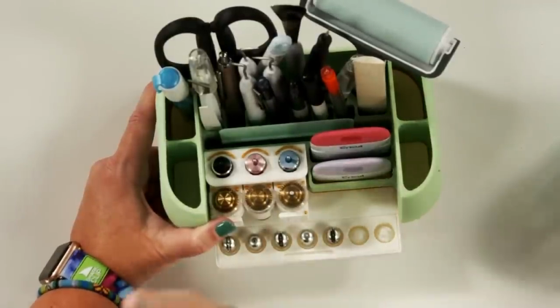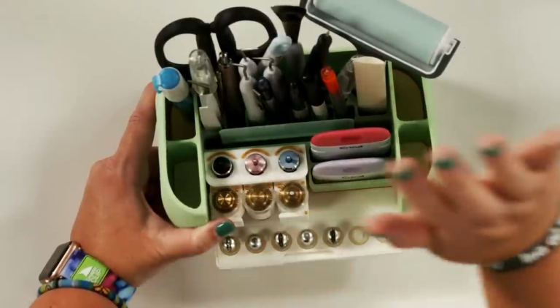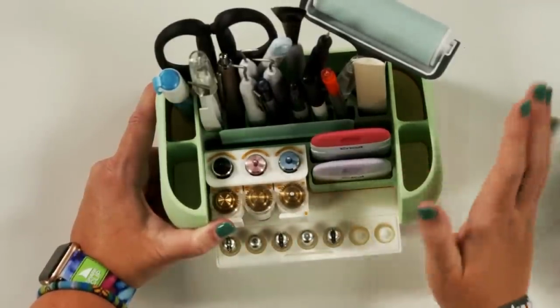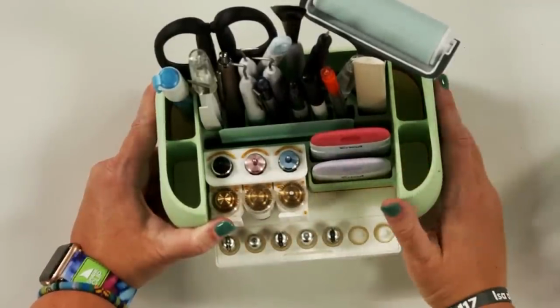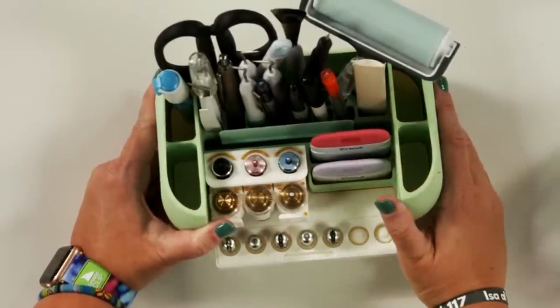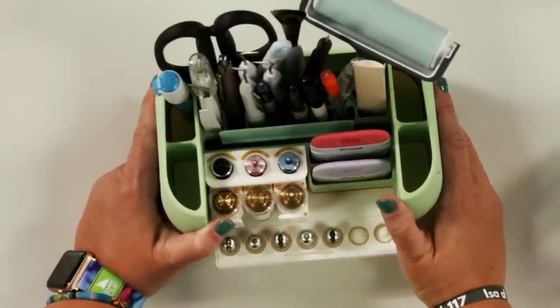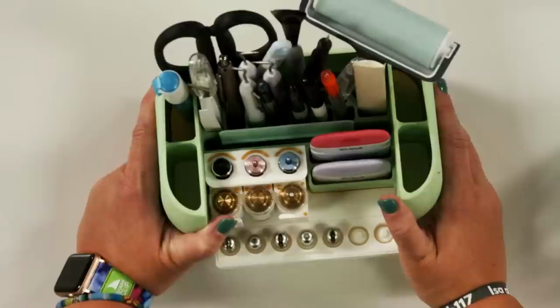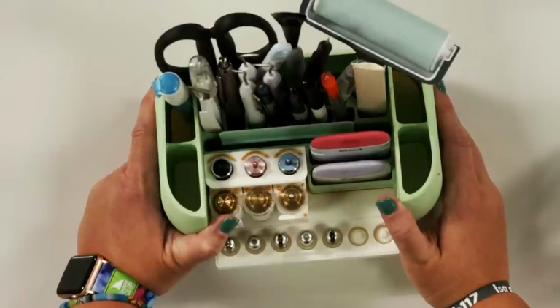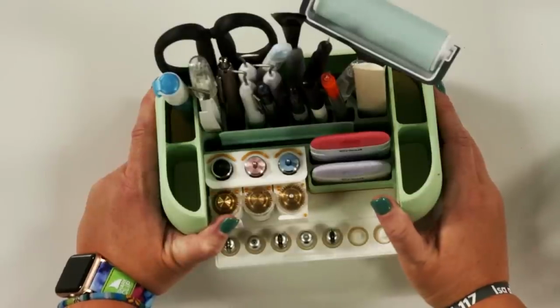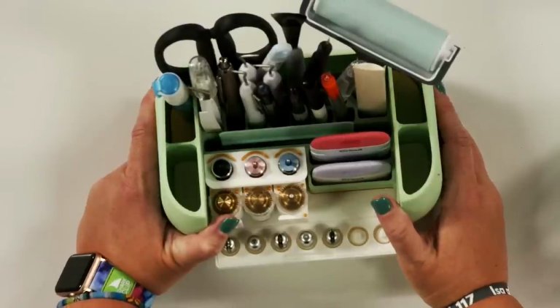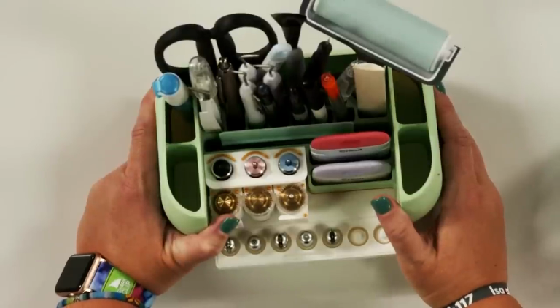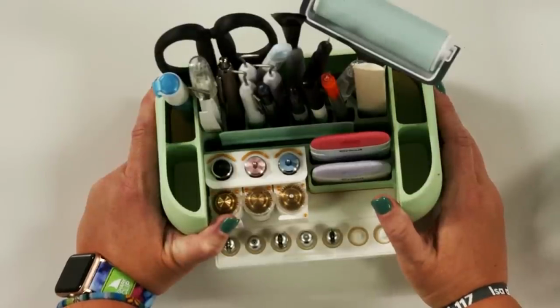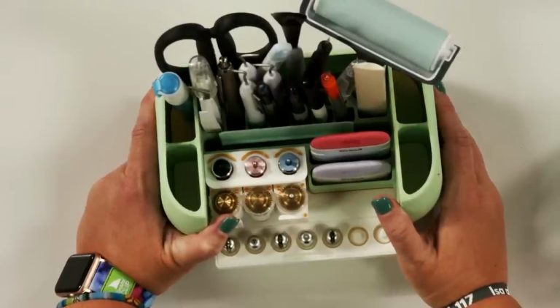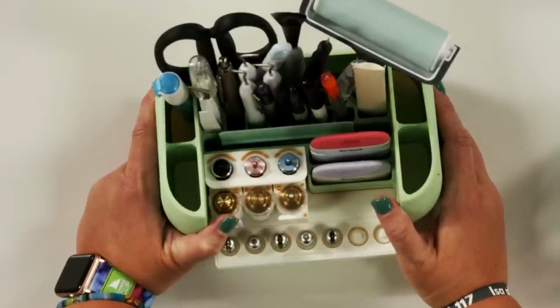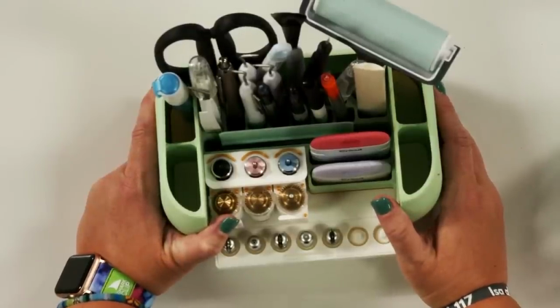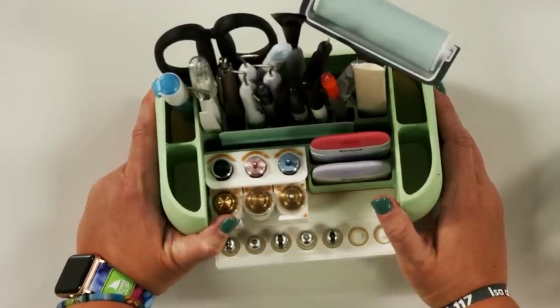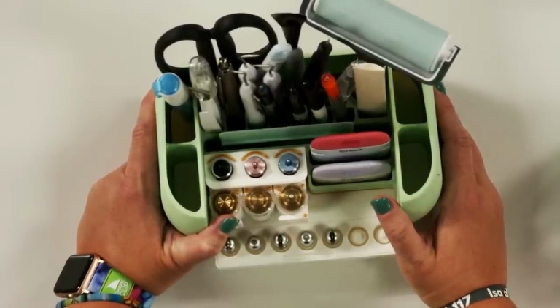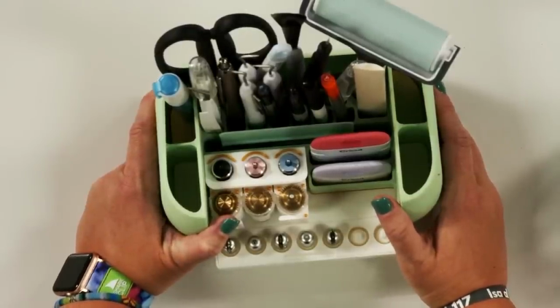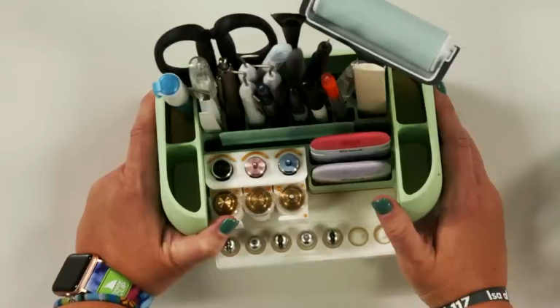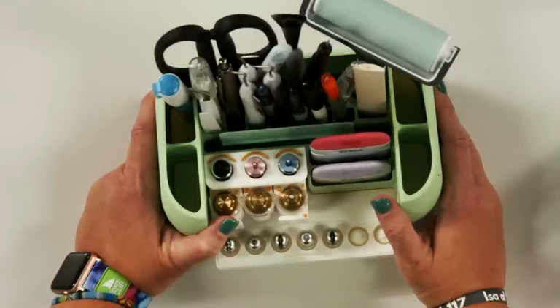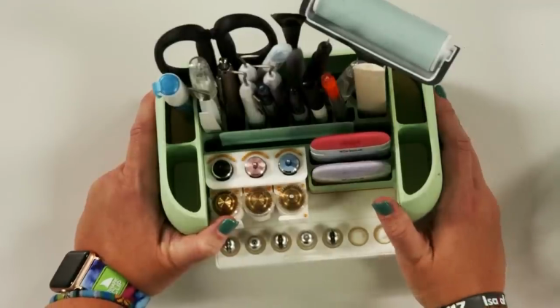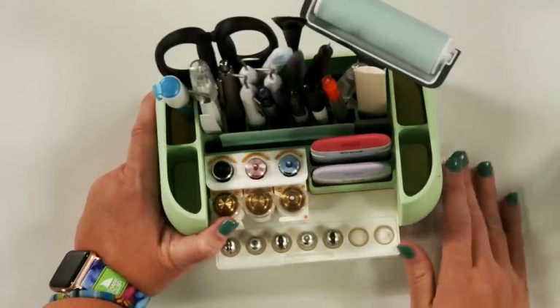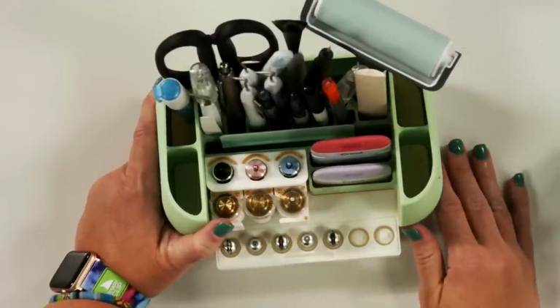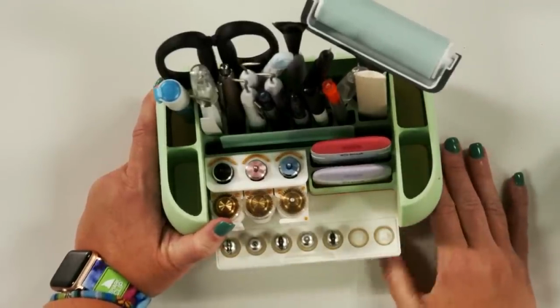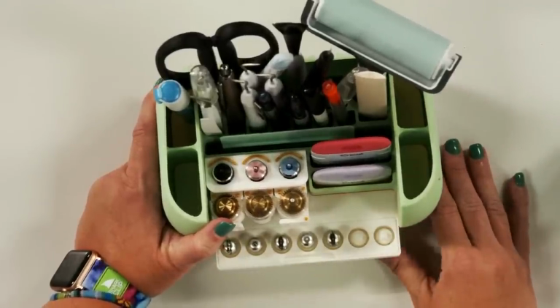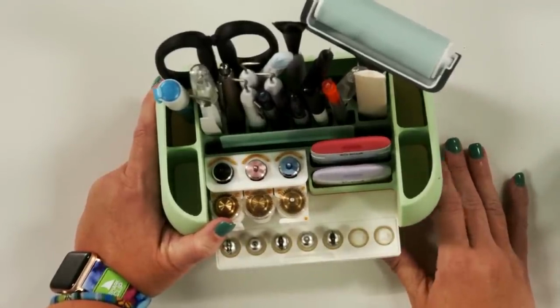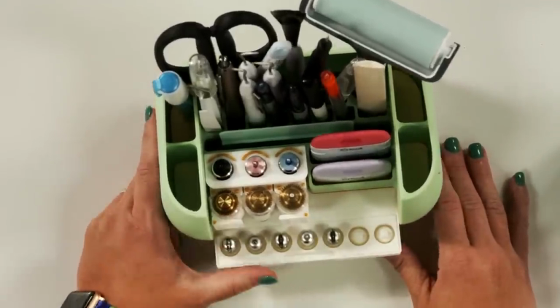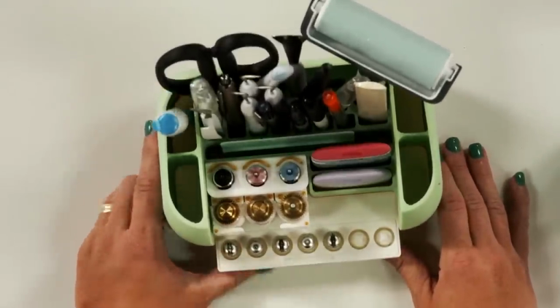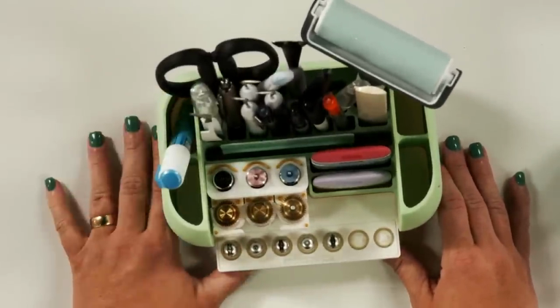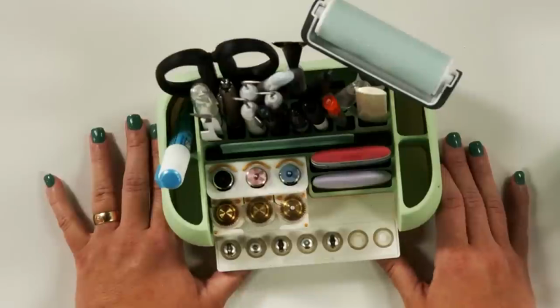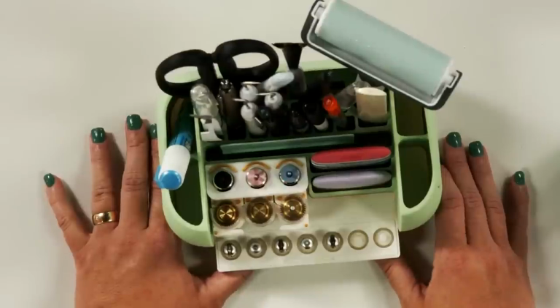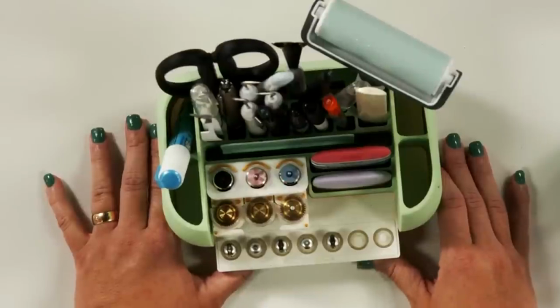The second organizer also houses all your blades and adaptive tips, and you can customize the colors. There is a version without the adaptive head section for users of the Explore series, Joy, or similar machines. It has spots for squeegees, weeding tools, scissors, the brayer — a spot for everything. This type of organization really speaks to my heart.